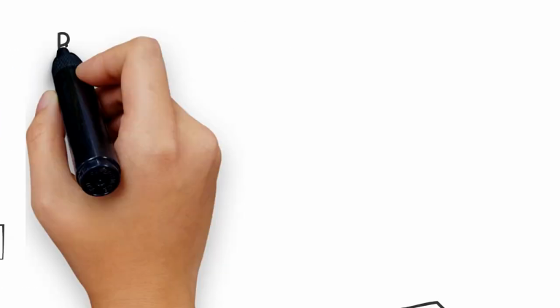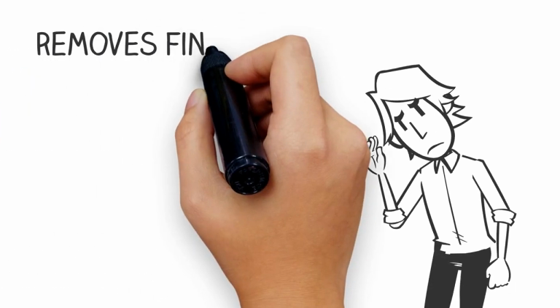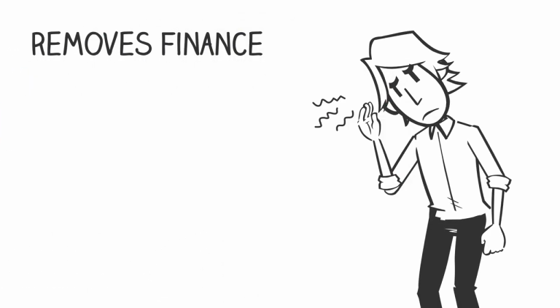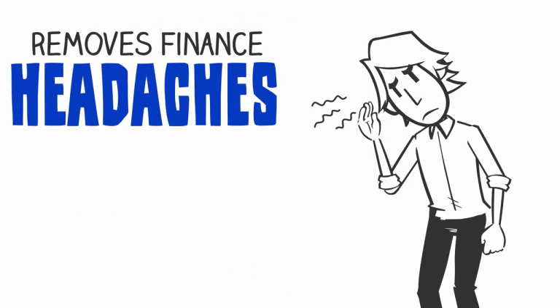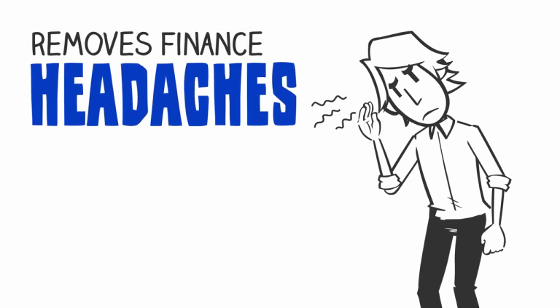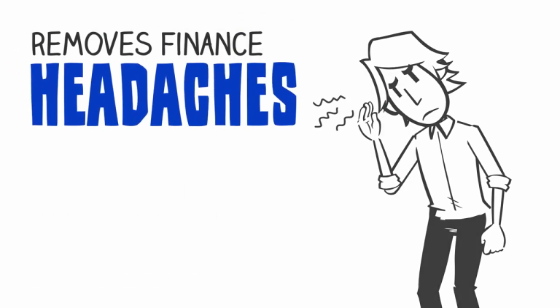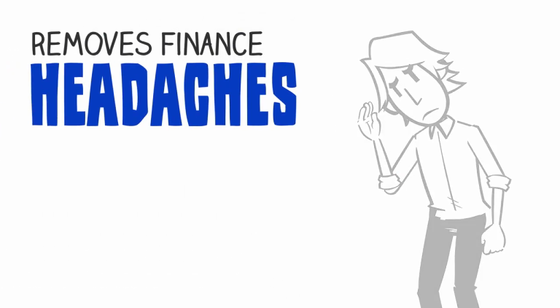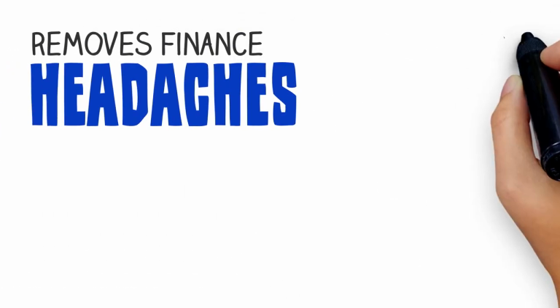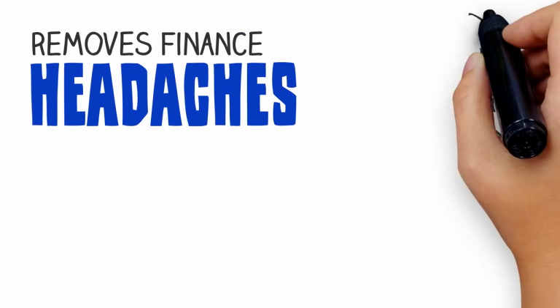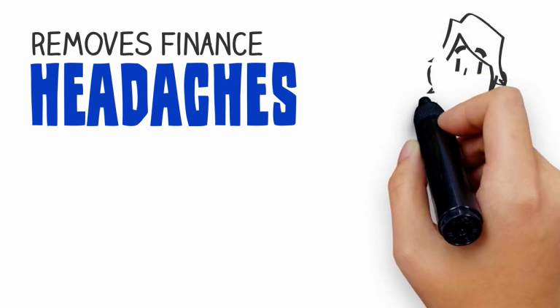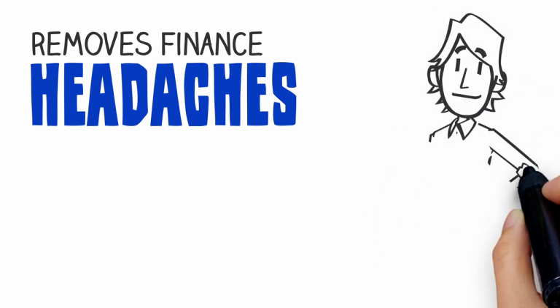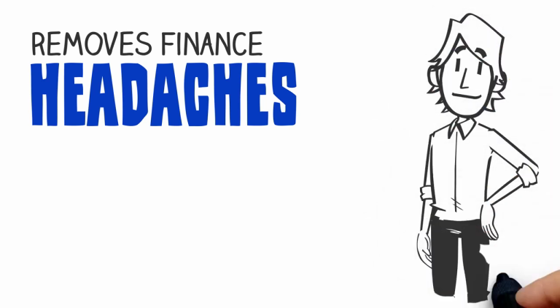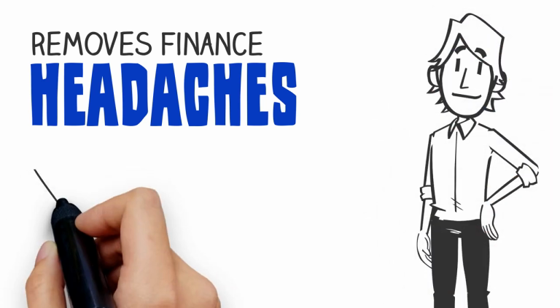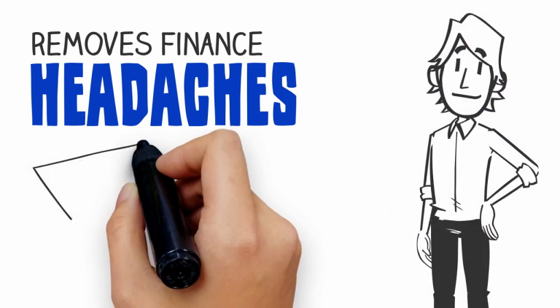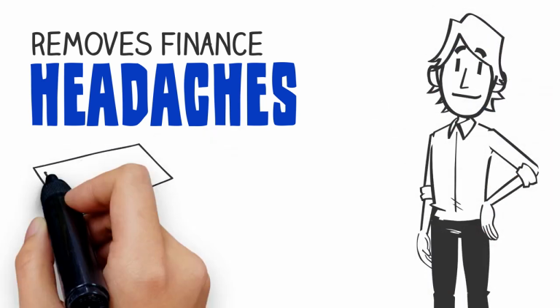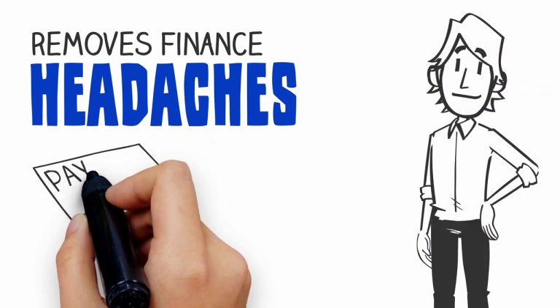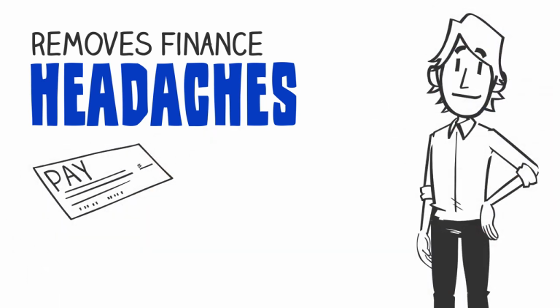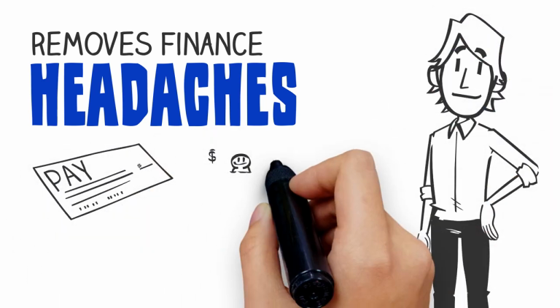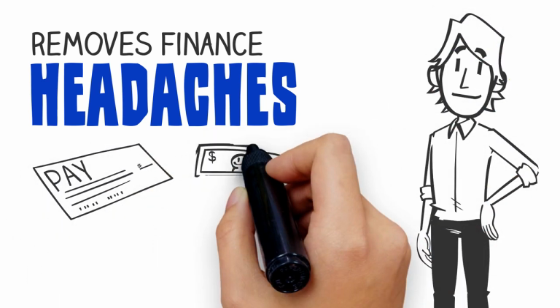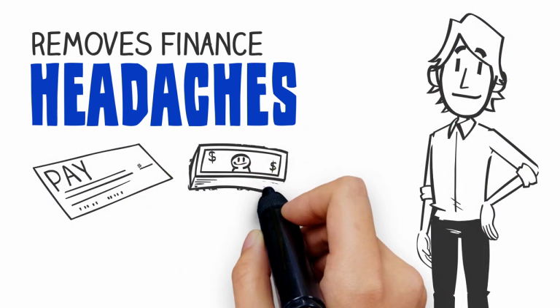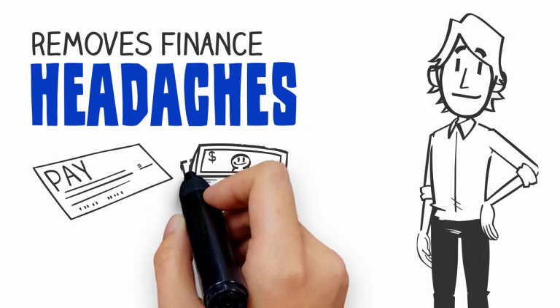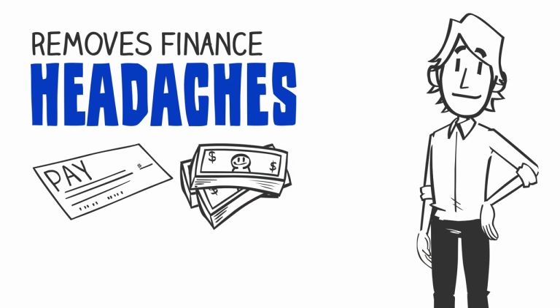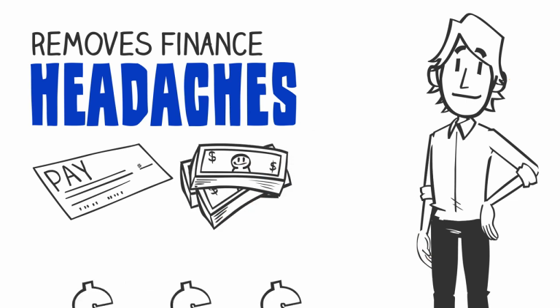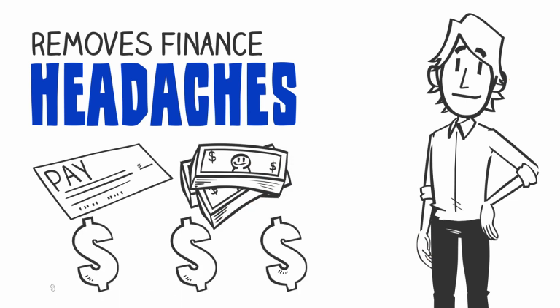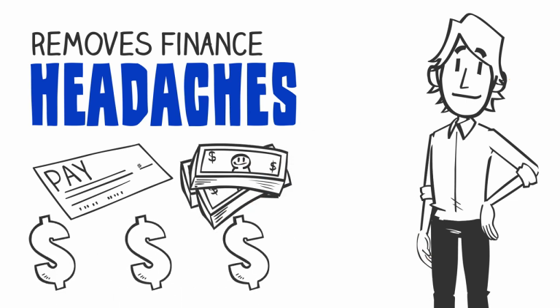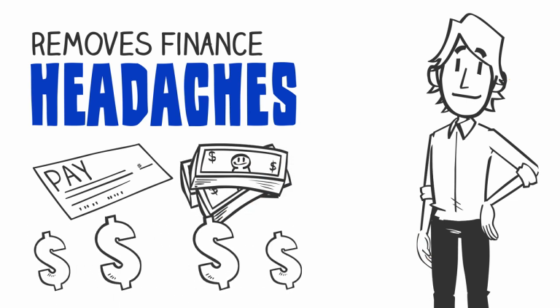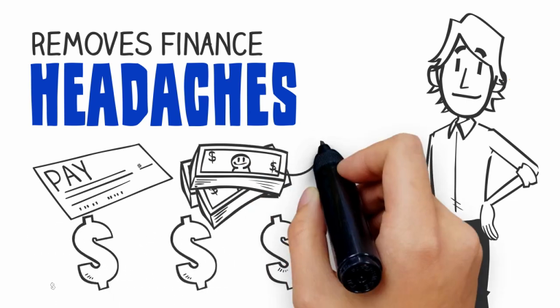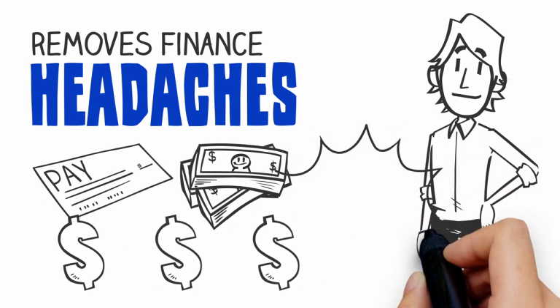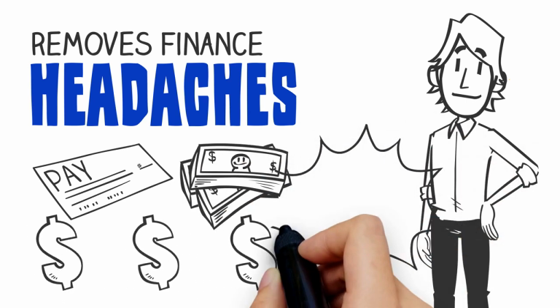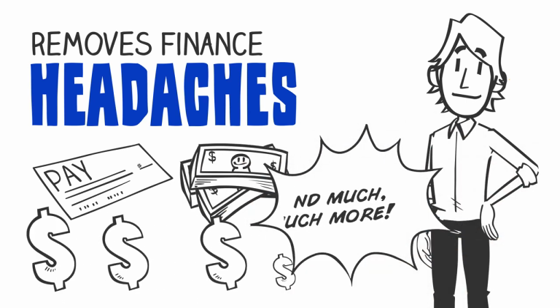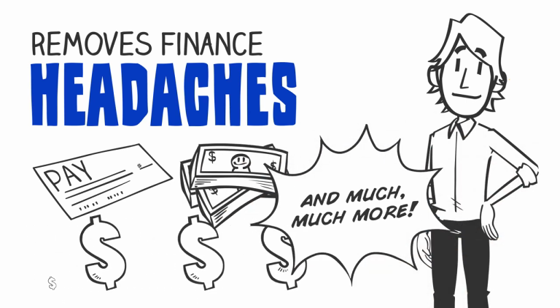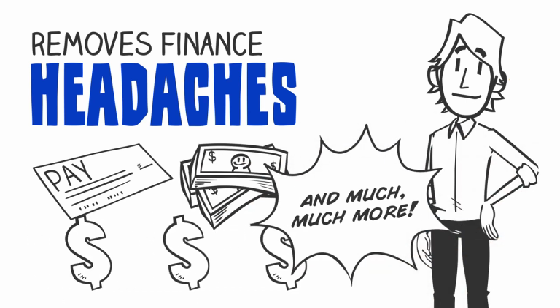It removes finance headaches. Finances are simplified with a complete display of all open or unpaid items for each account, detailed aging reports for each account, the ability to post partial and full payments, and much much more.